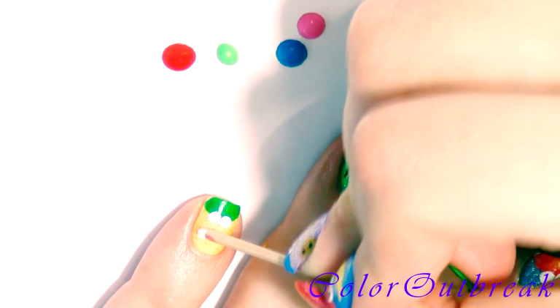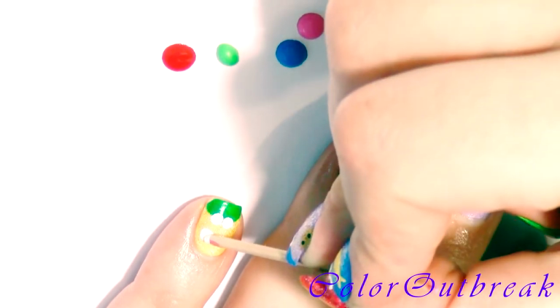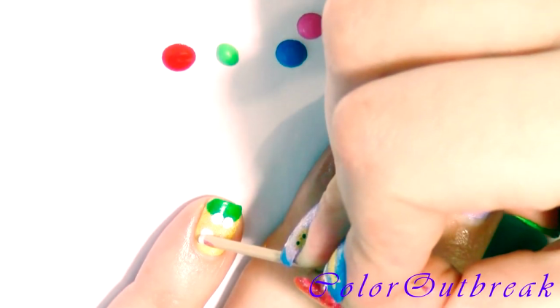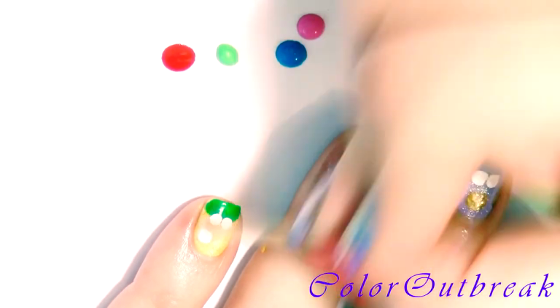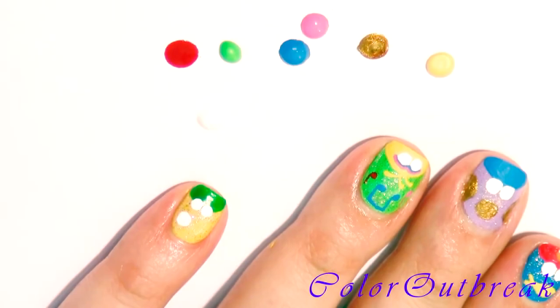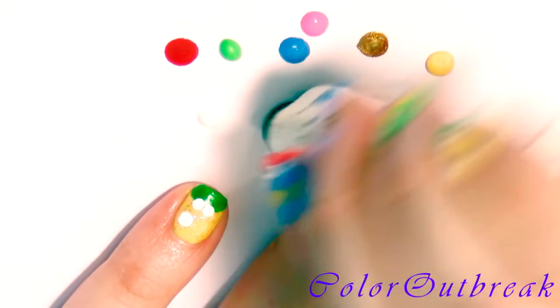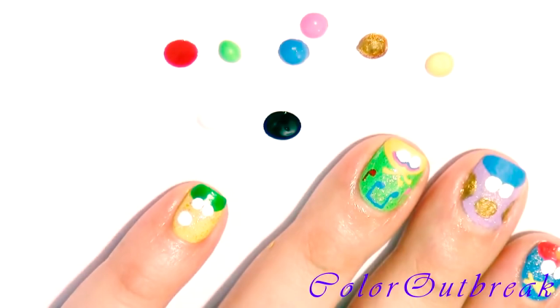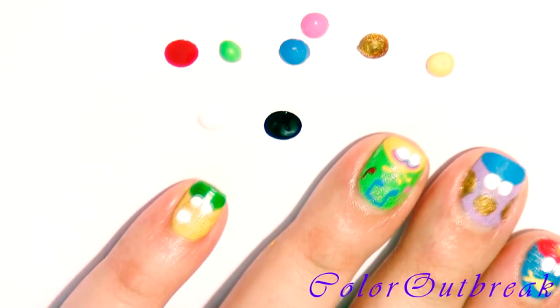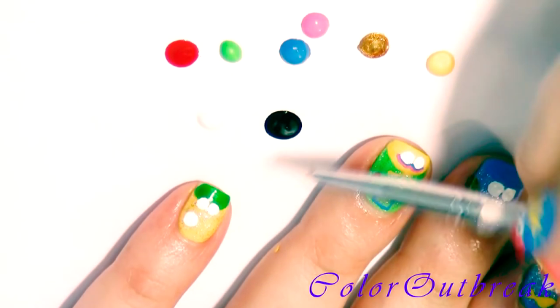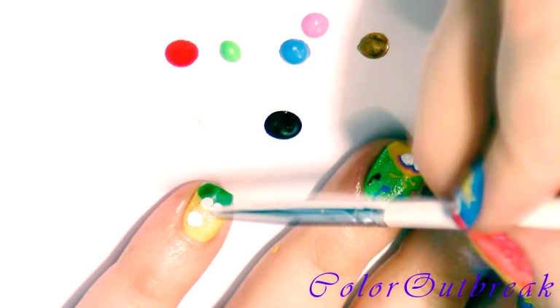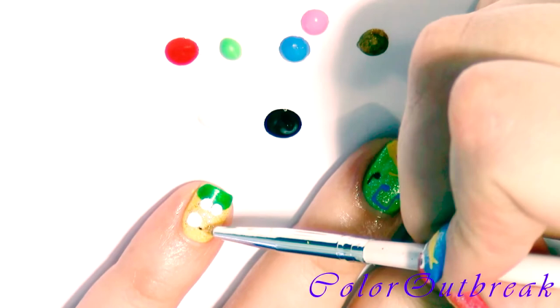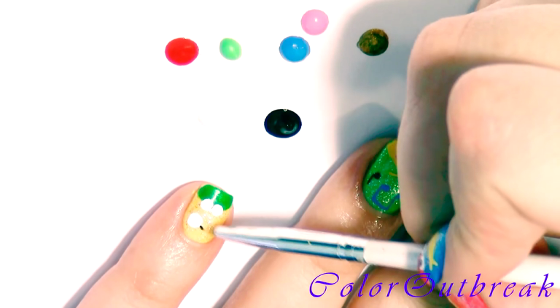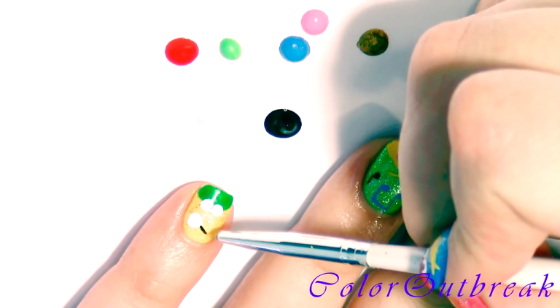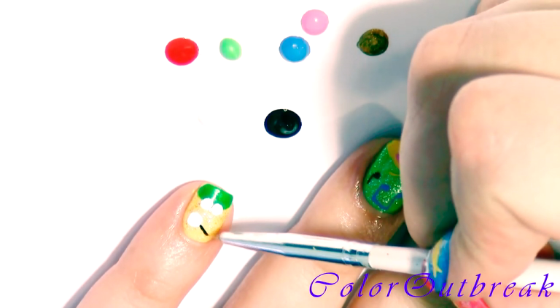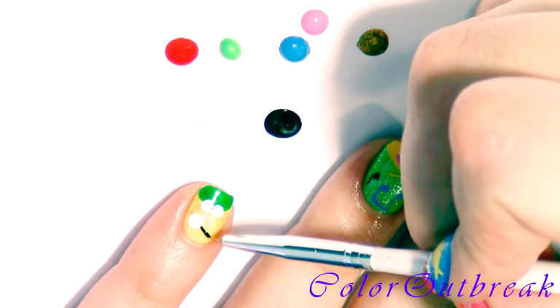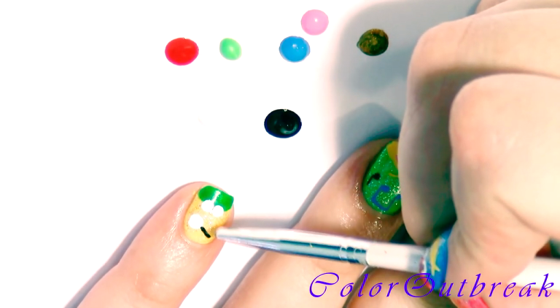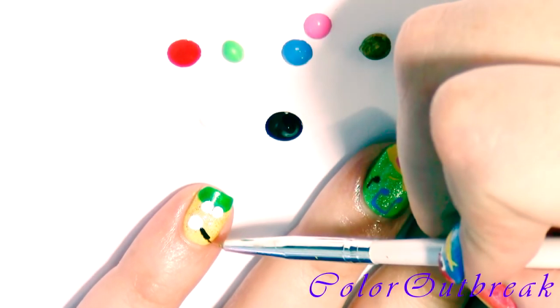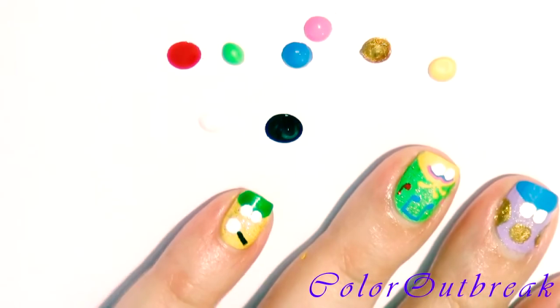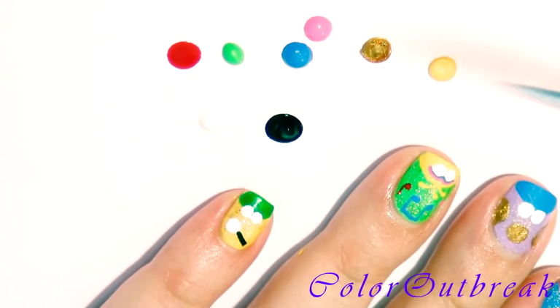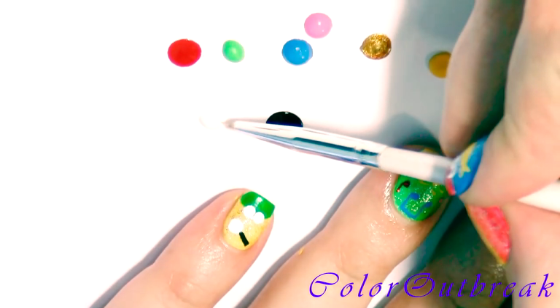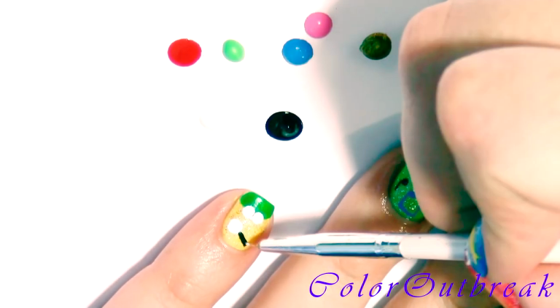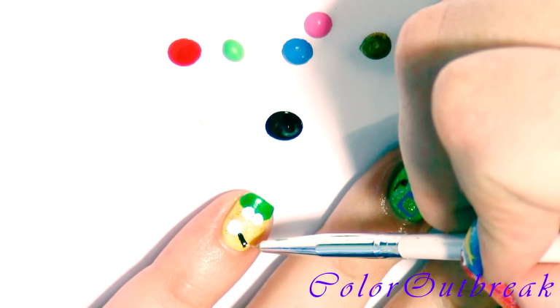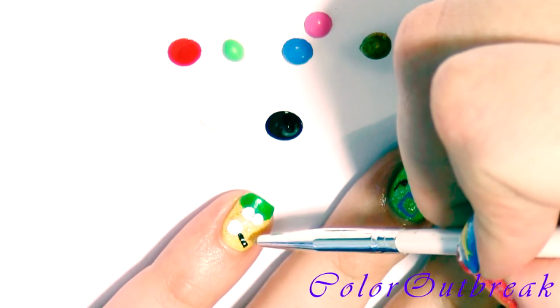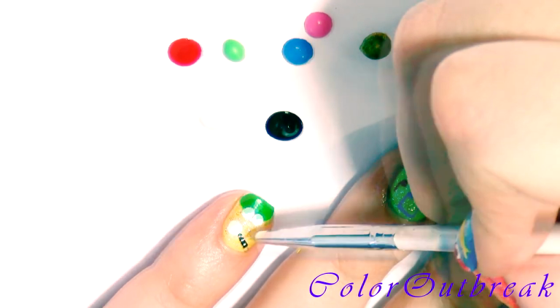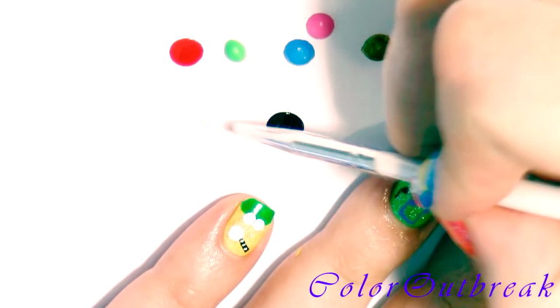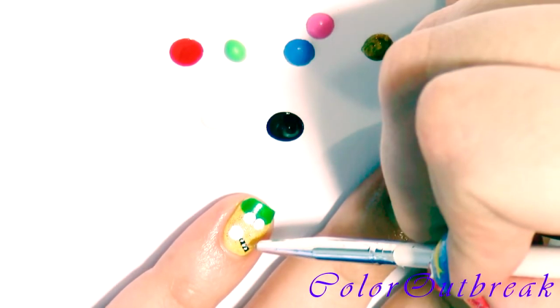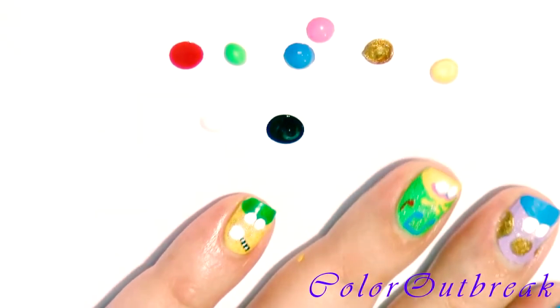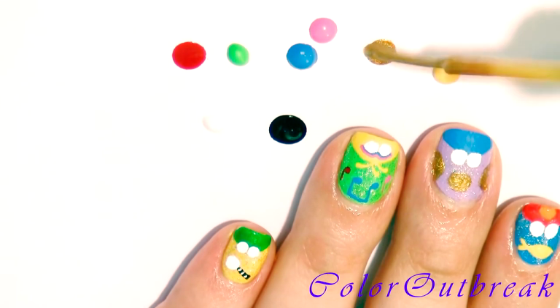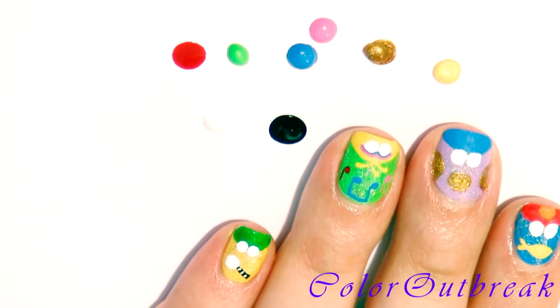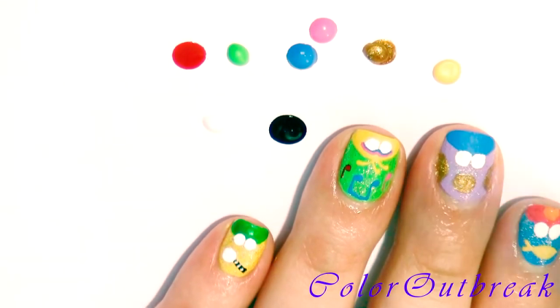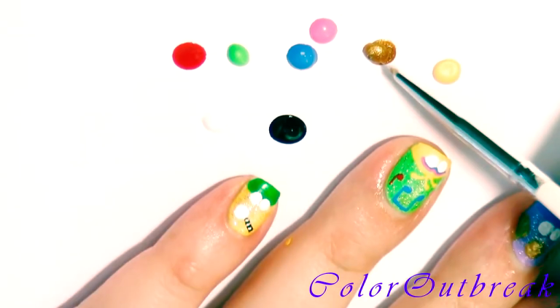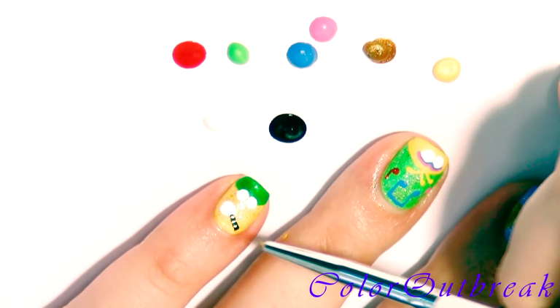With the white color, I'm creating a circle, and with the black I'm drawing a line for Kermit's banjo. Using the same white color, I'm adding three tiny dots for detail, and with the gold polish I'm placing a dot on the tip of the black line.